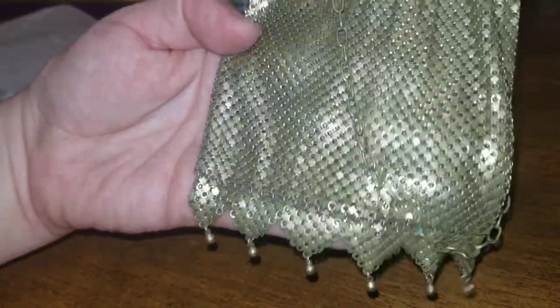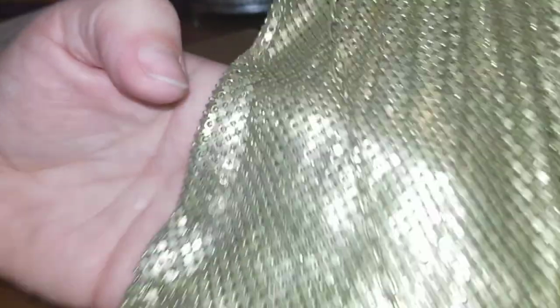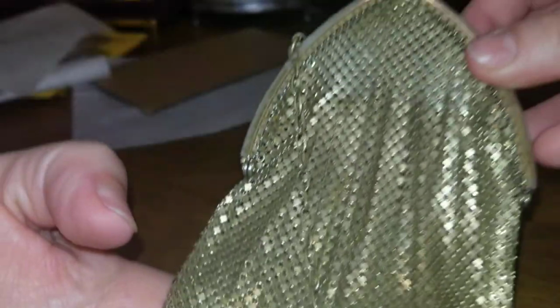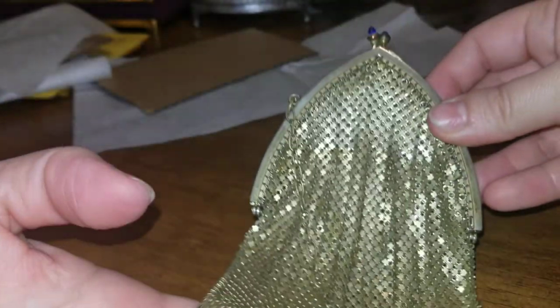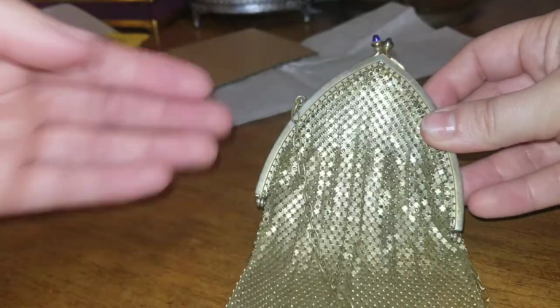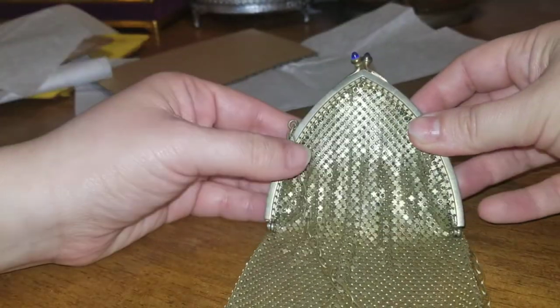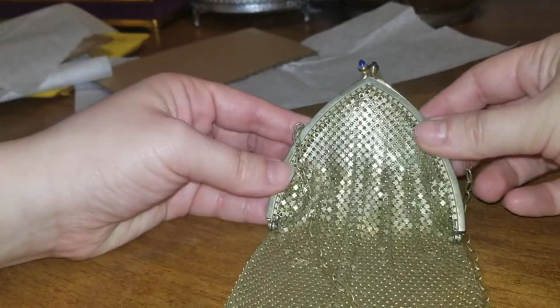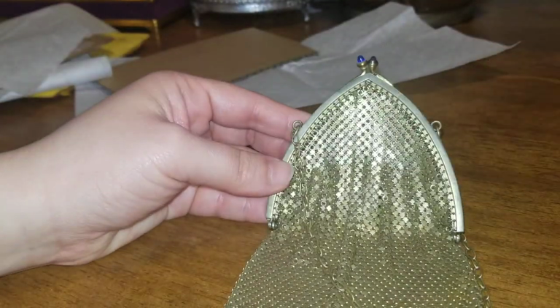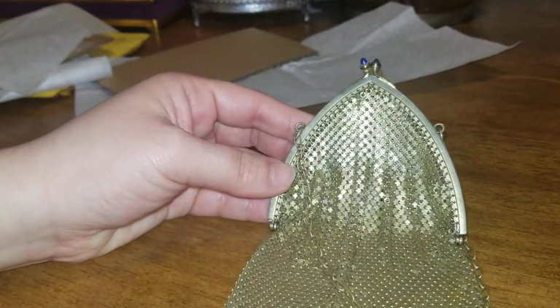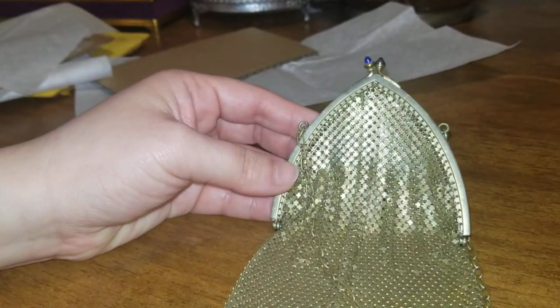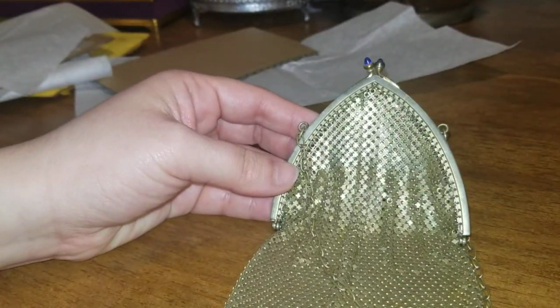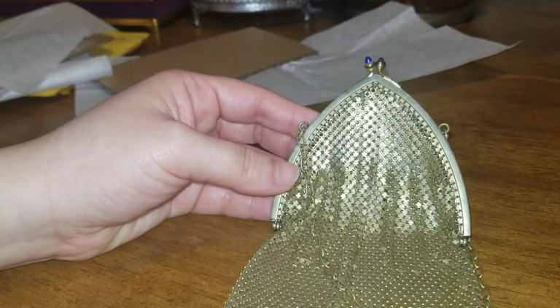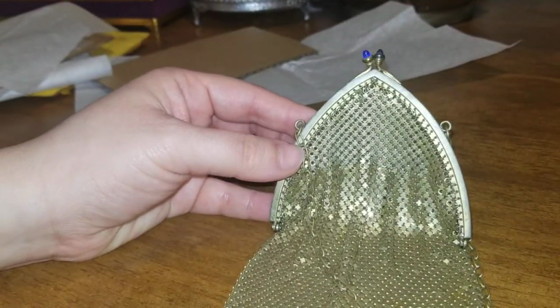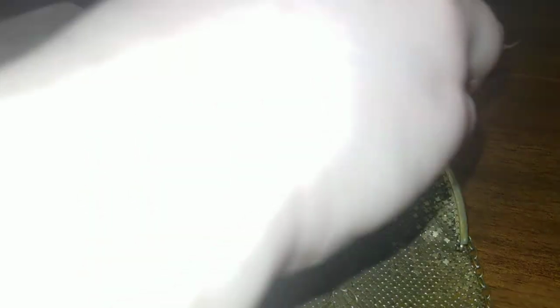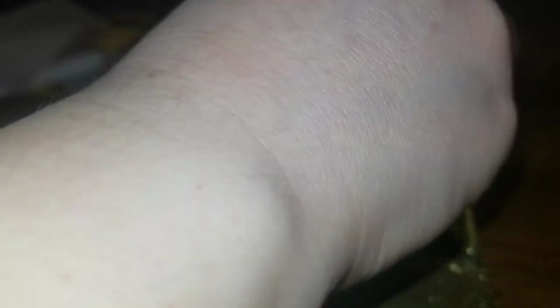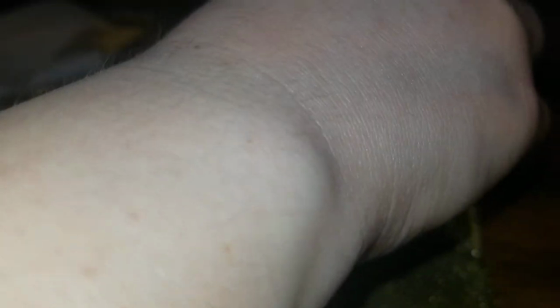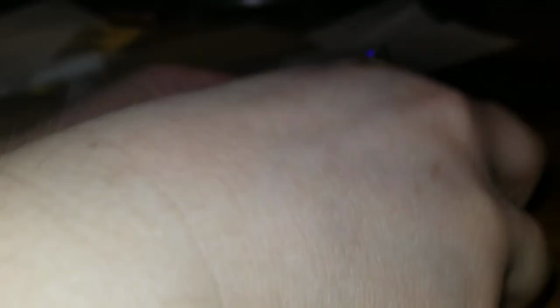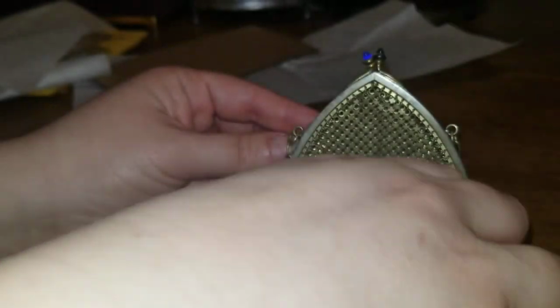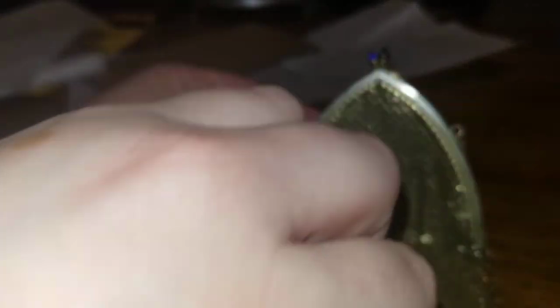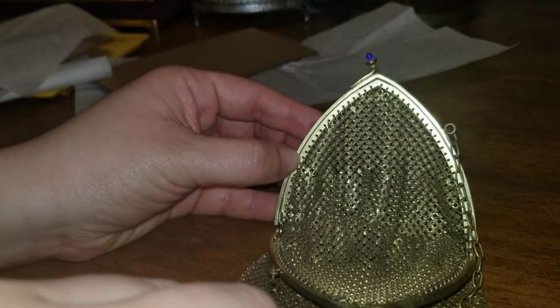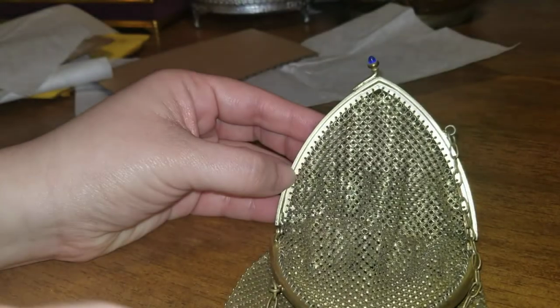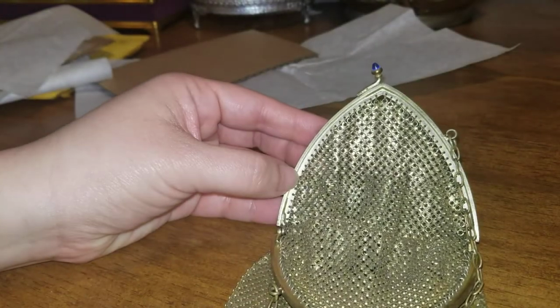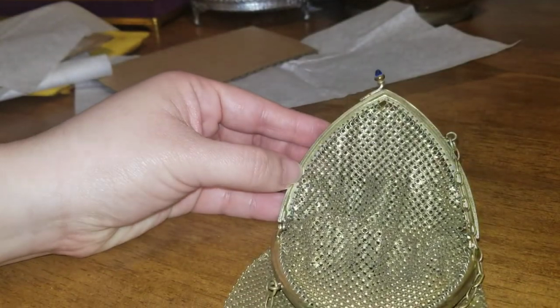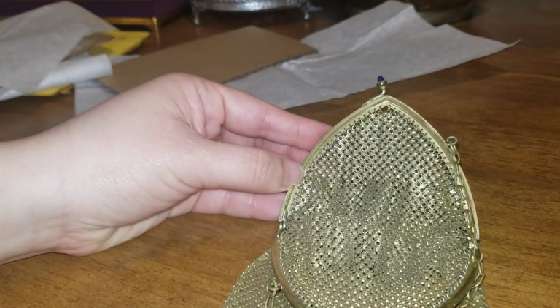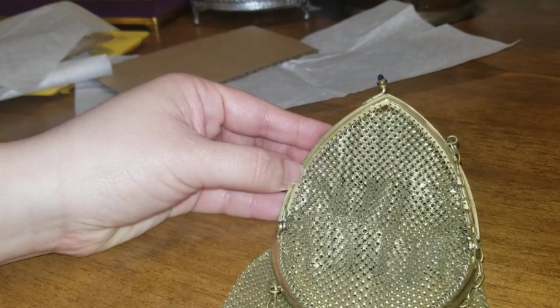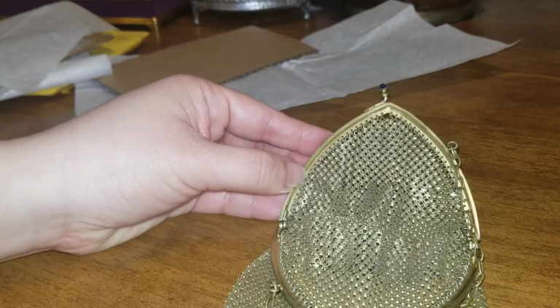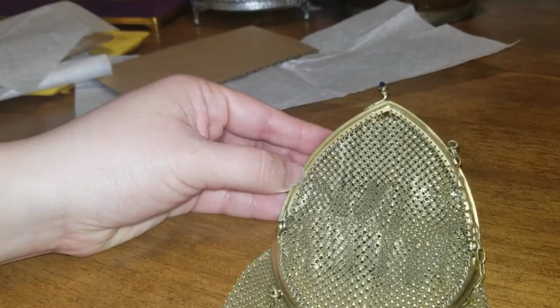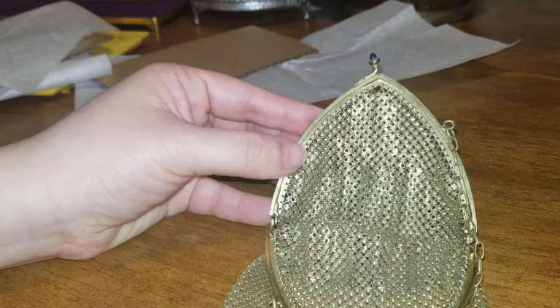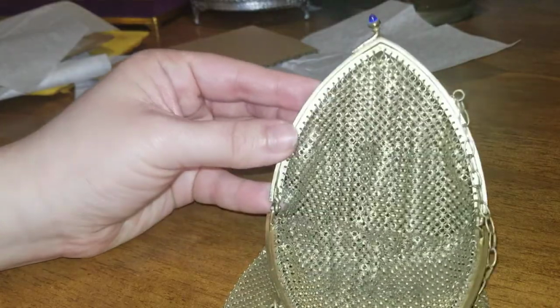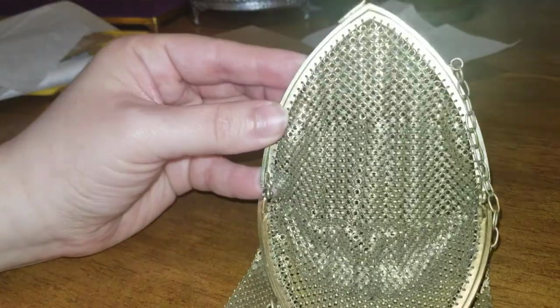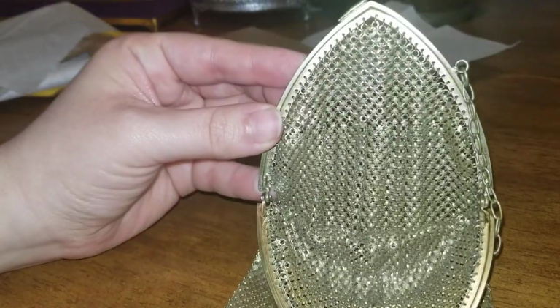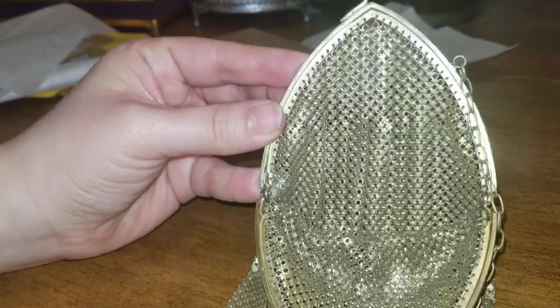This is a really, really nice piece. I got this for $14.99 and I'm surprised nobody else bought it.